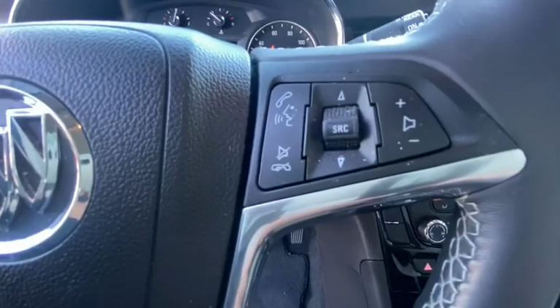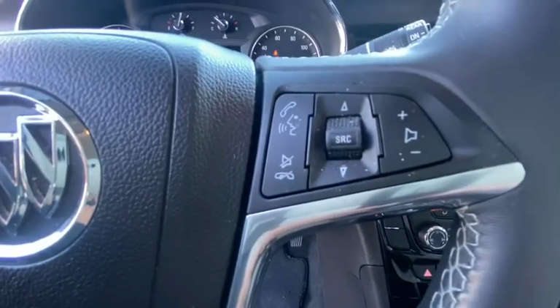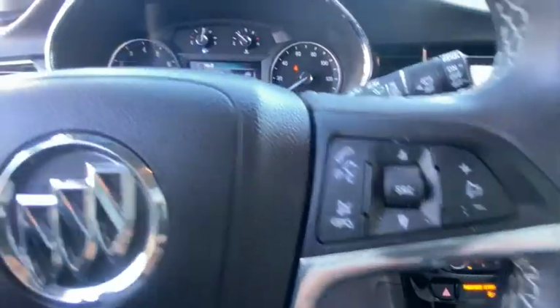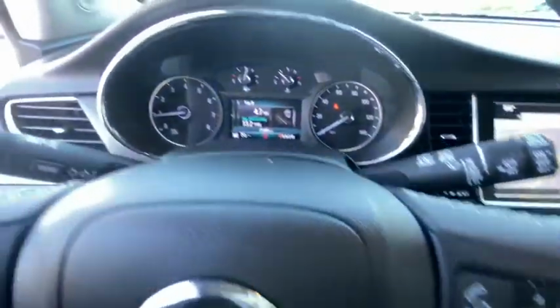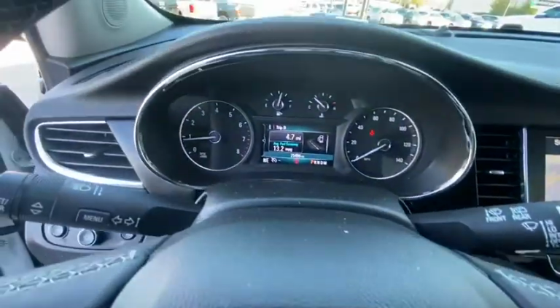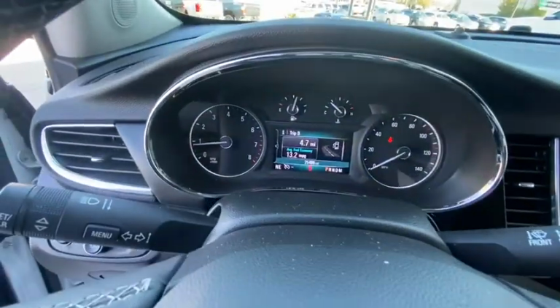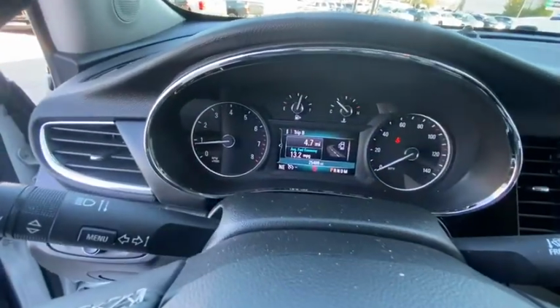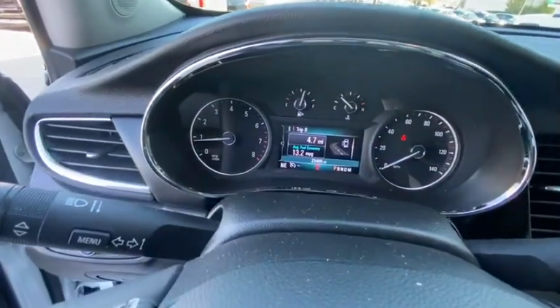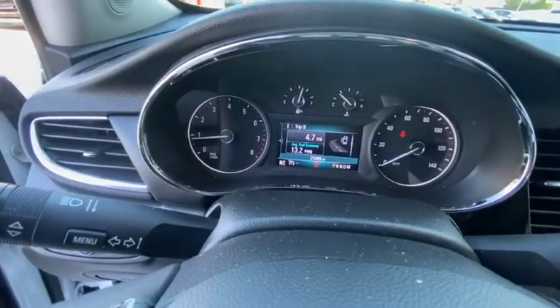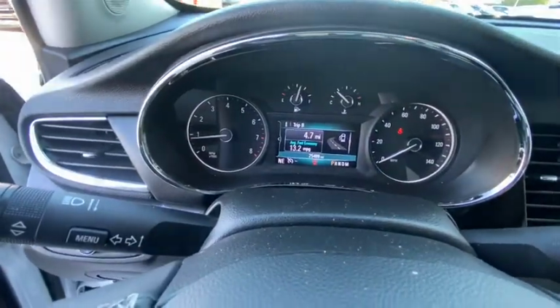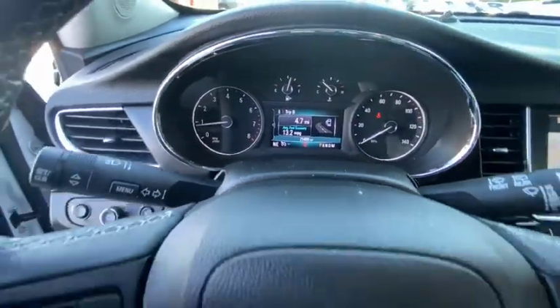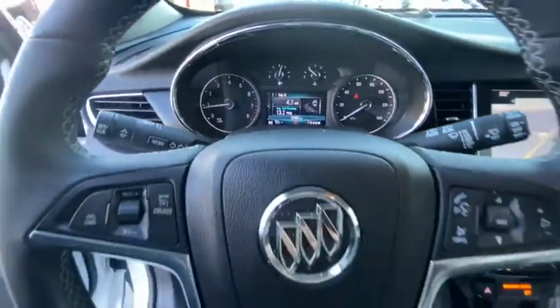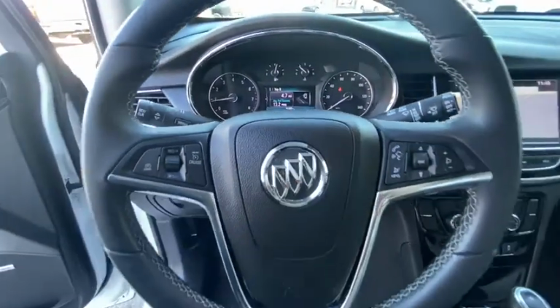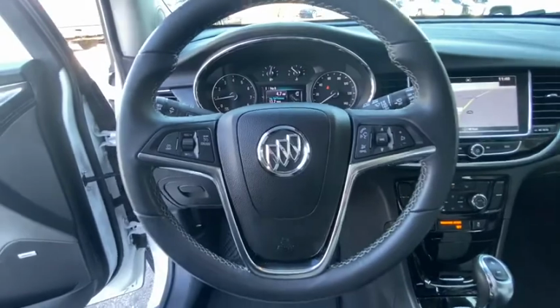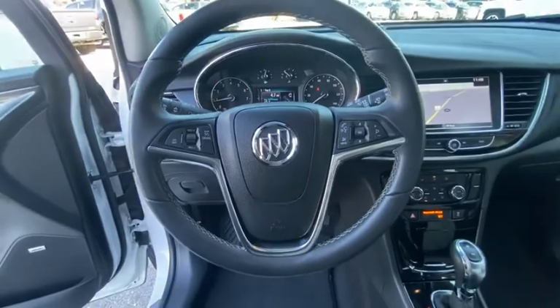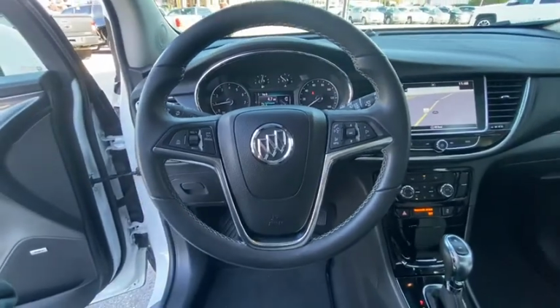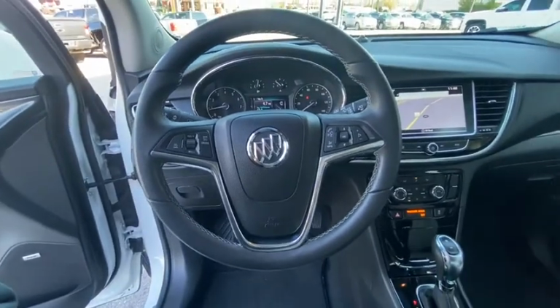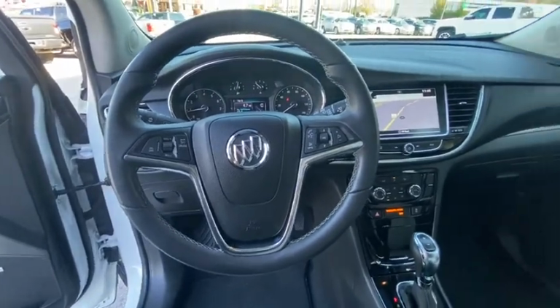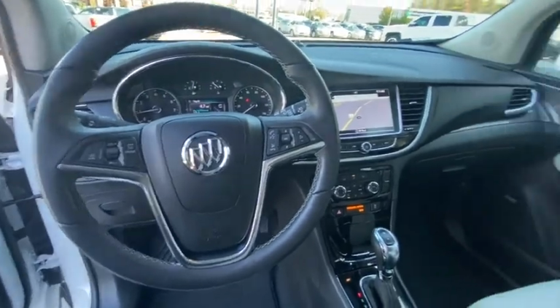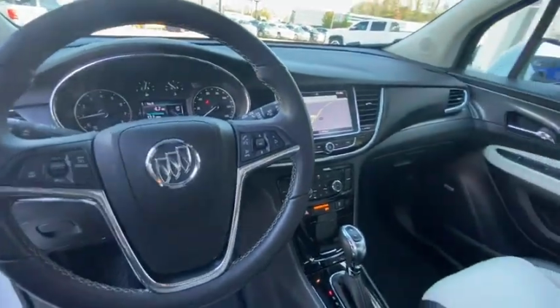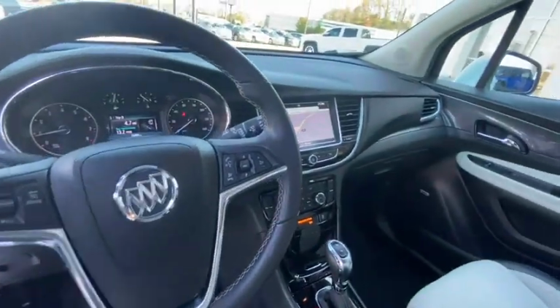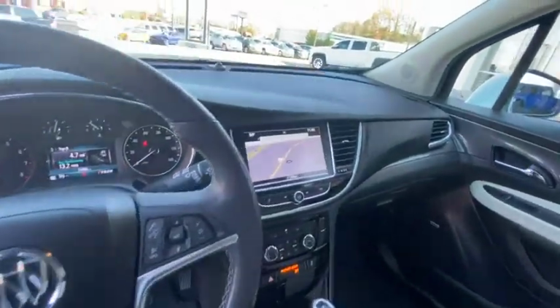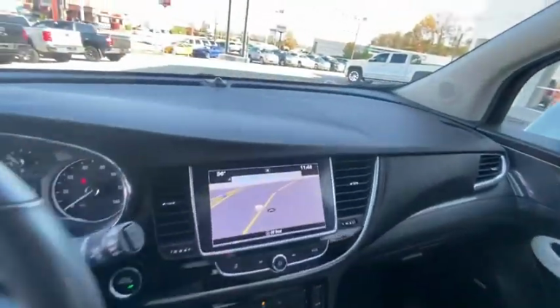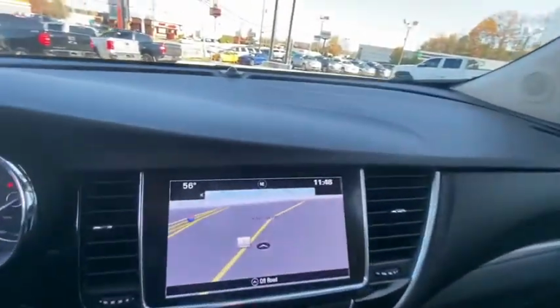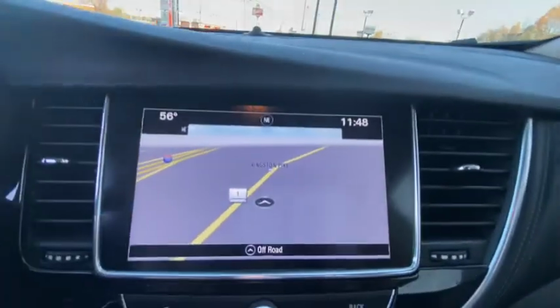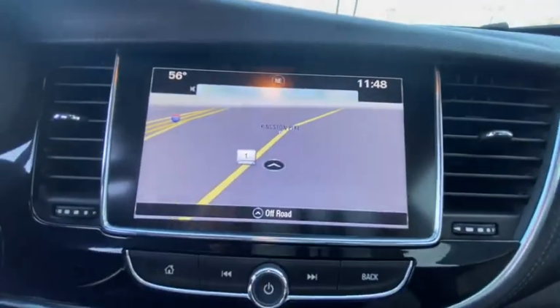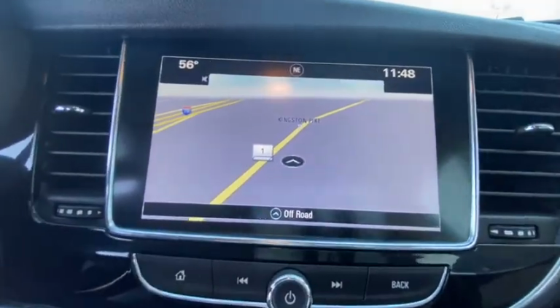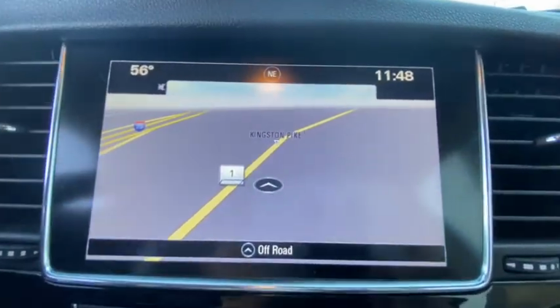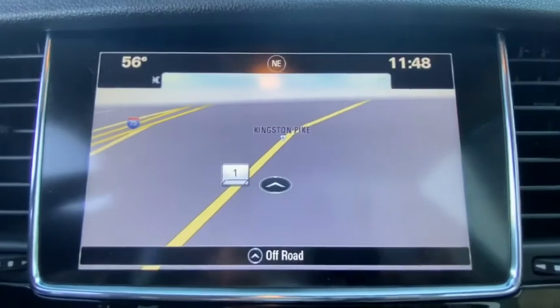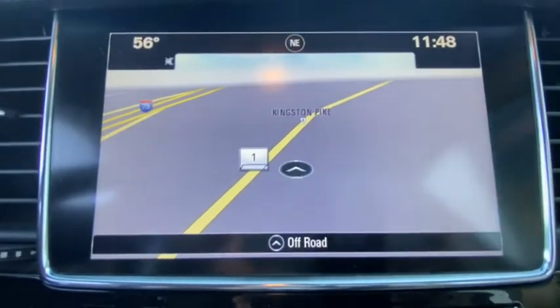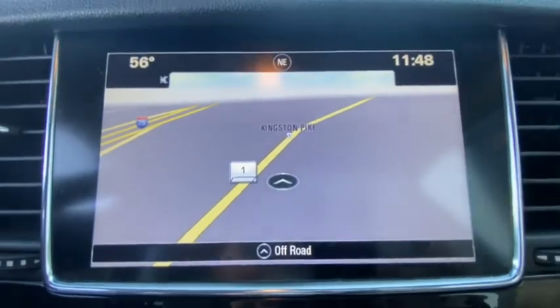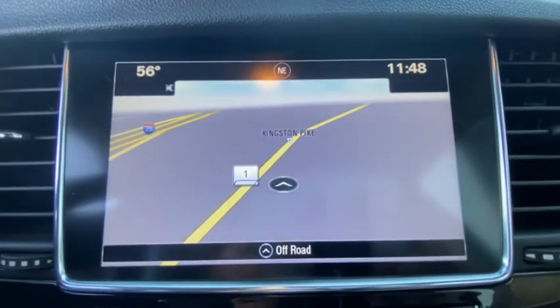Fog lights, security system, rear window defroster, trip computer, compass, remote keyless entry, panic alarm. This beauty will even make your house keys jealous. Drive it today.